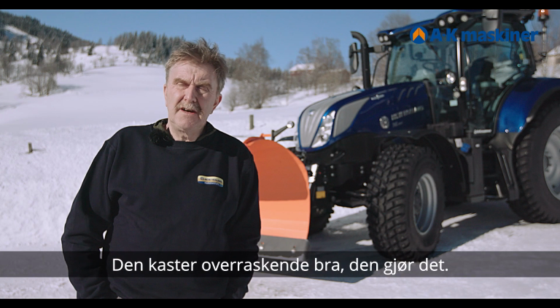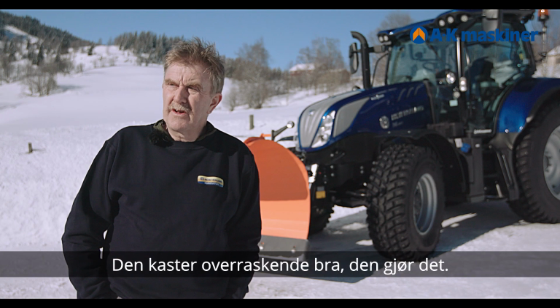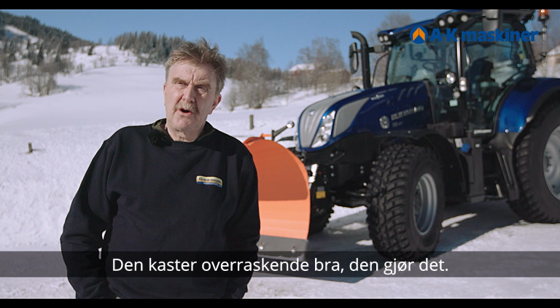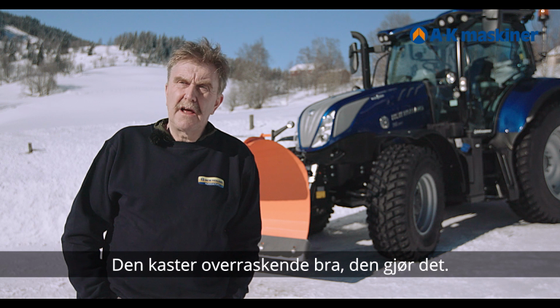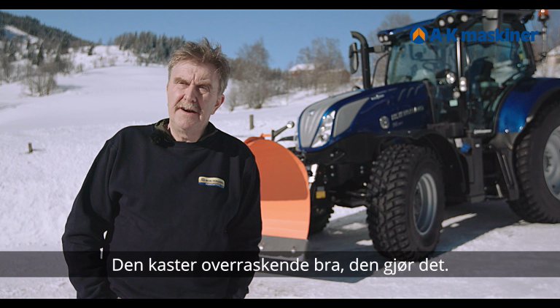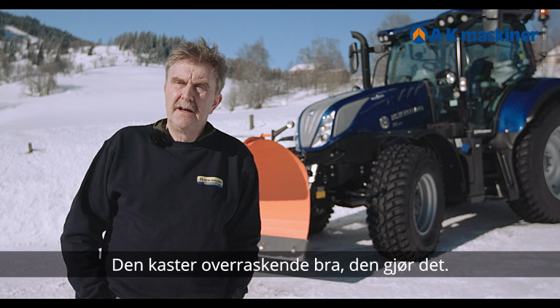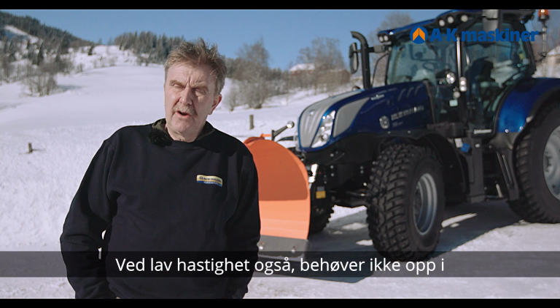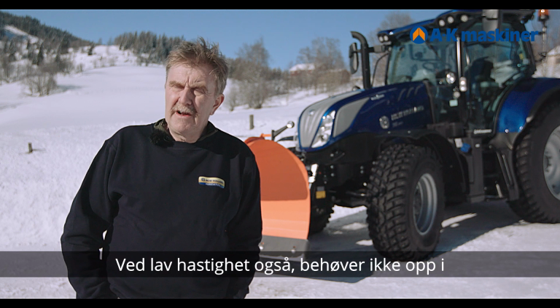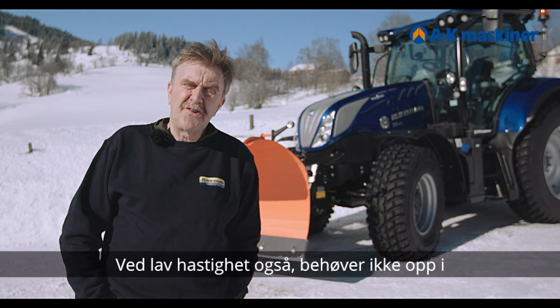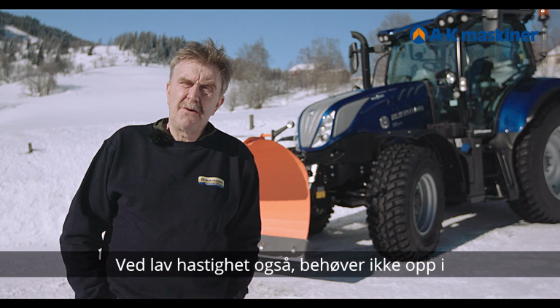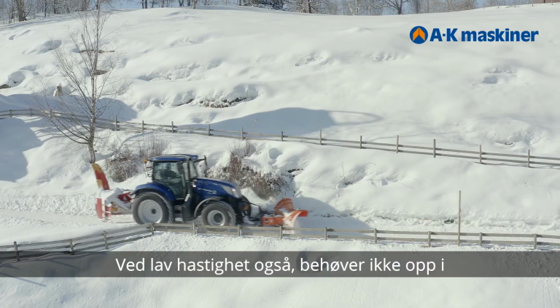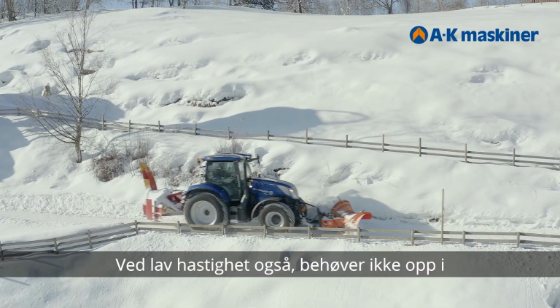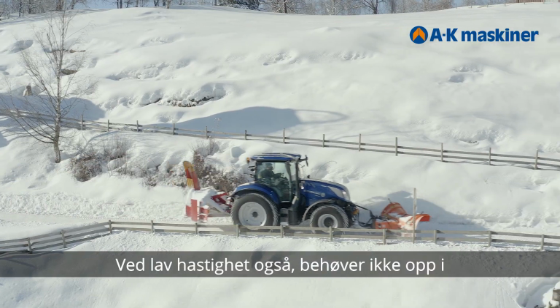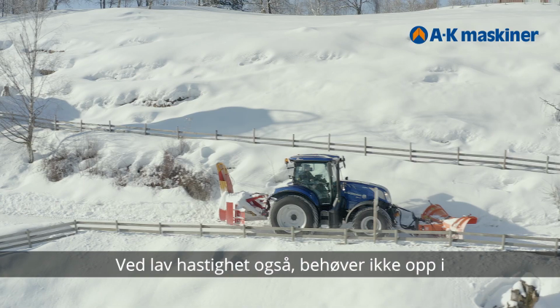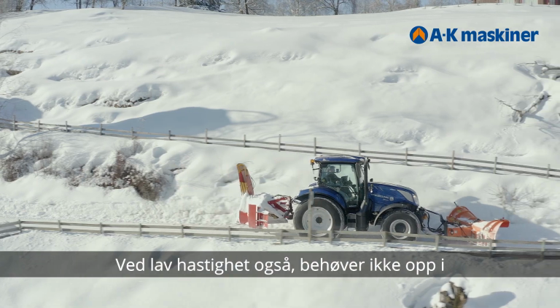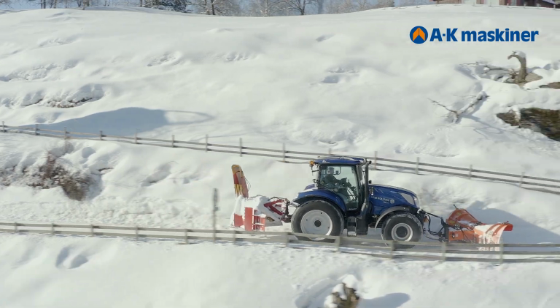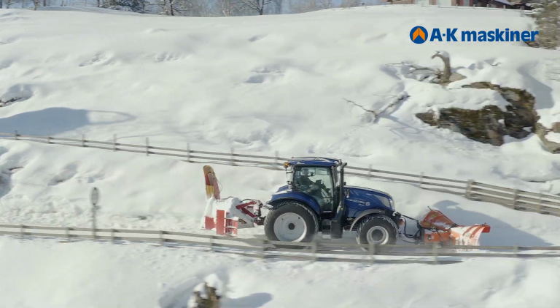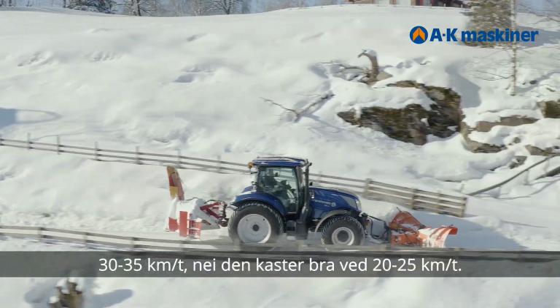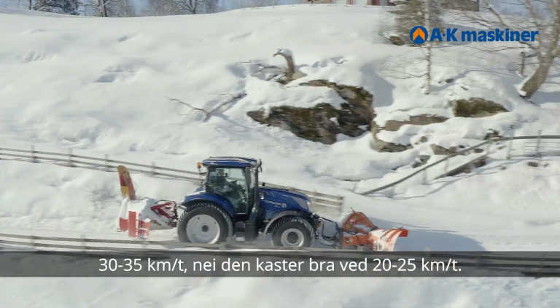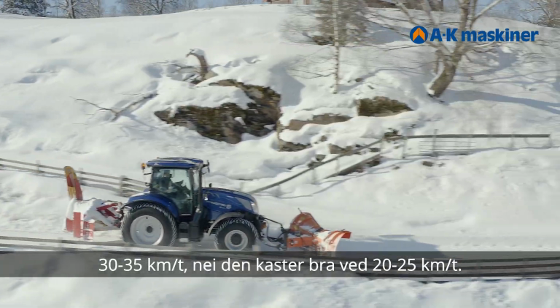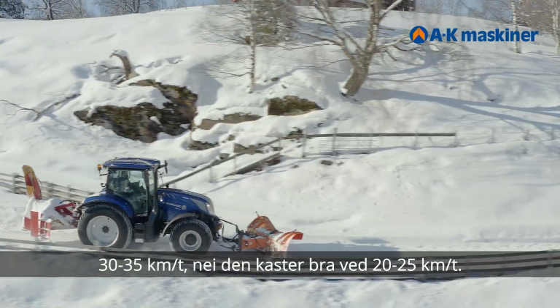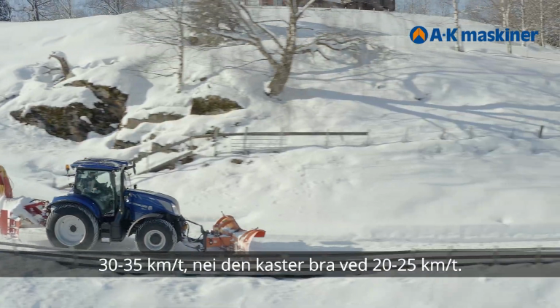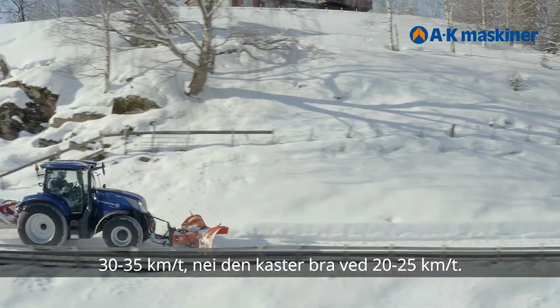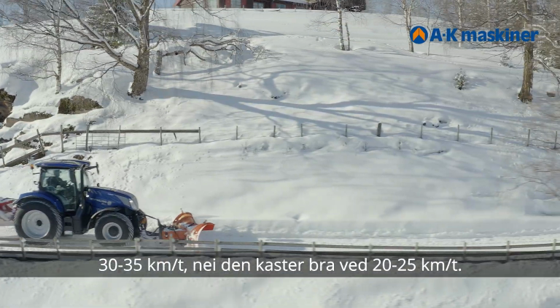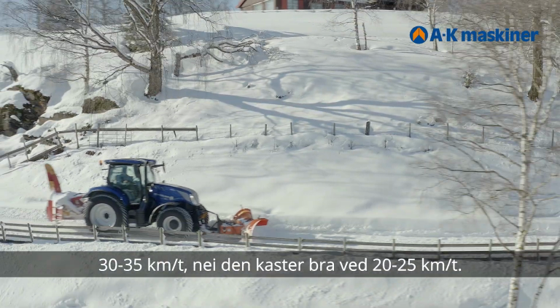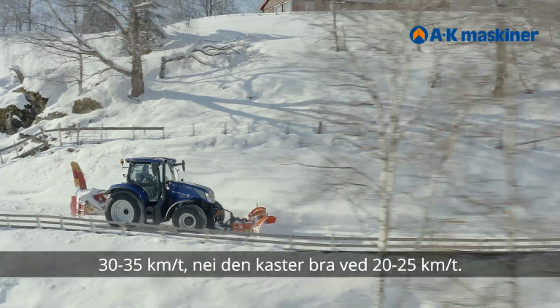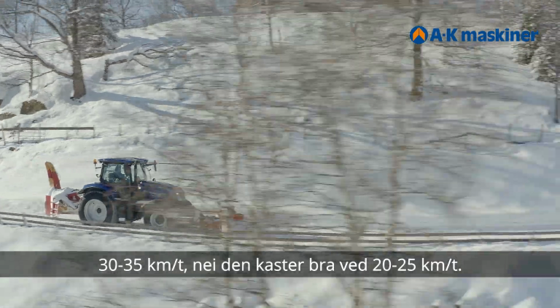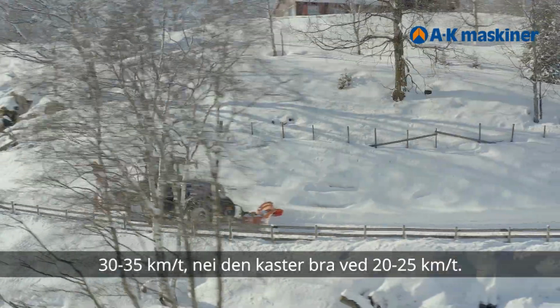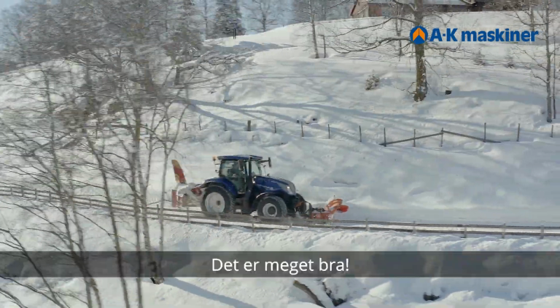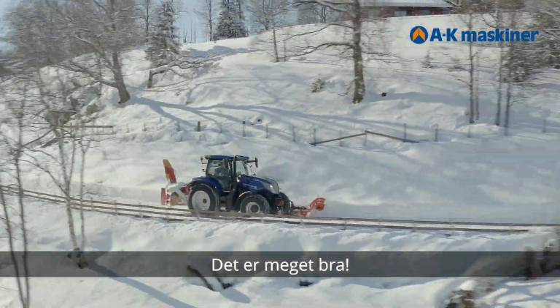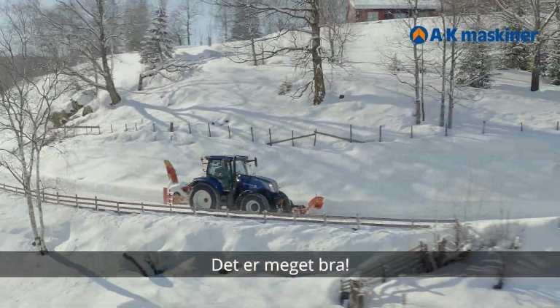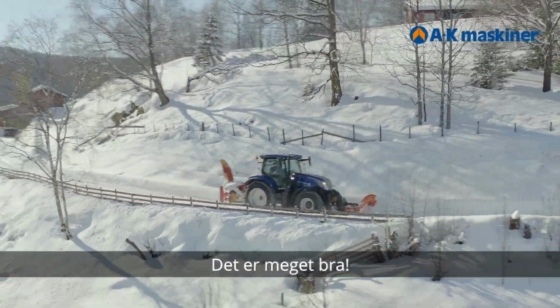It throws surprisingly well actually. At low speed — you're not going up to 30 kilometers per hour. No, it throws well at 20–25 kilometers per hour. So that is very good.